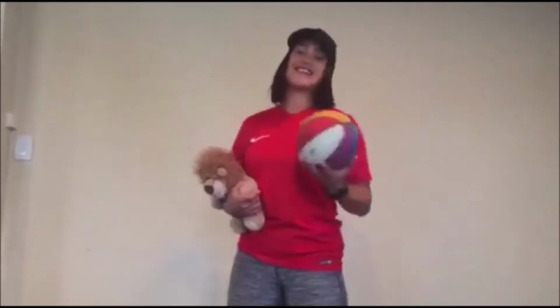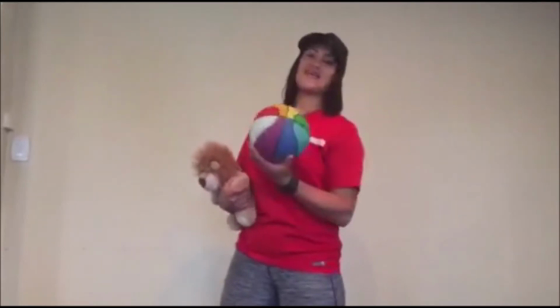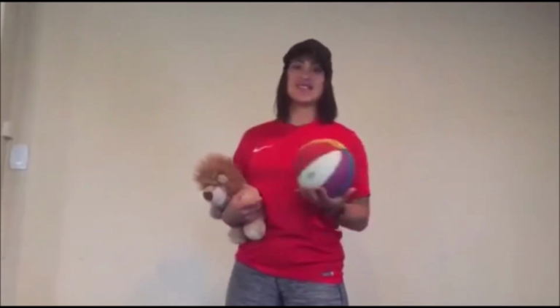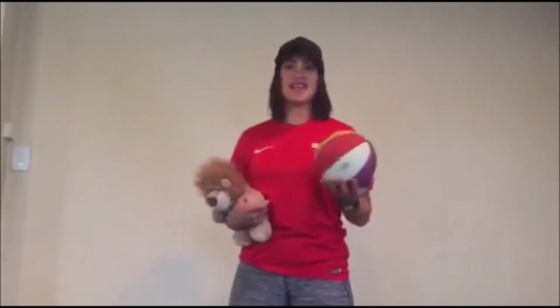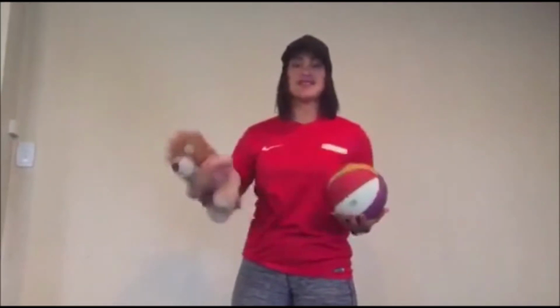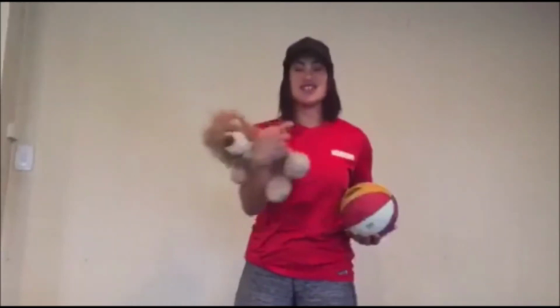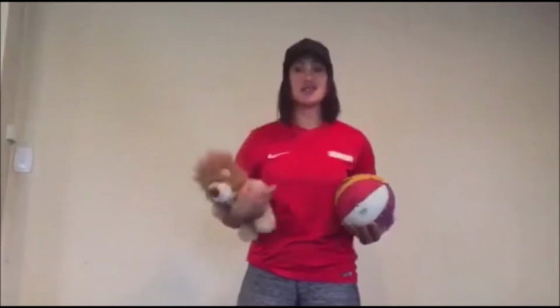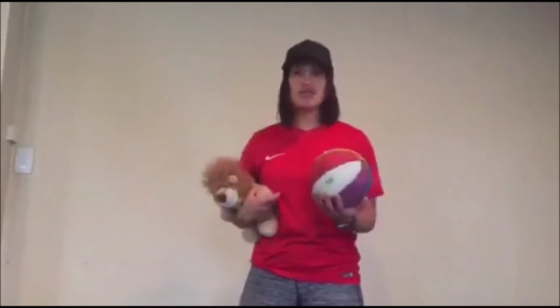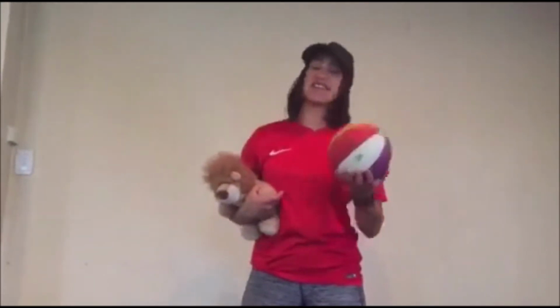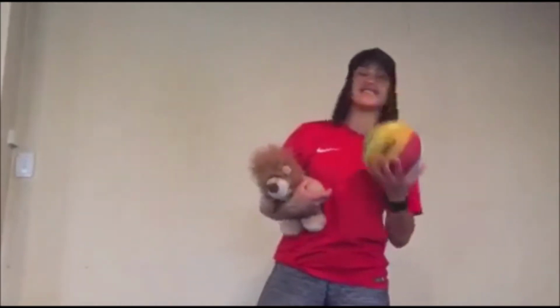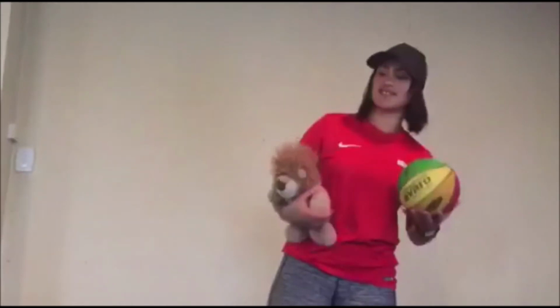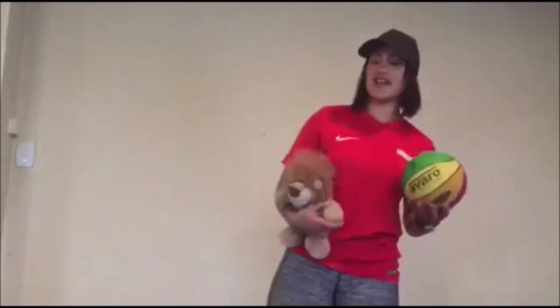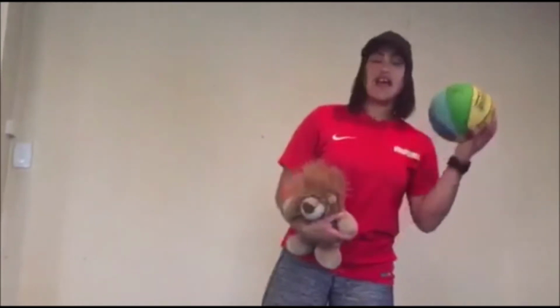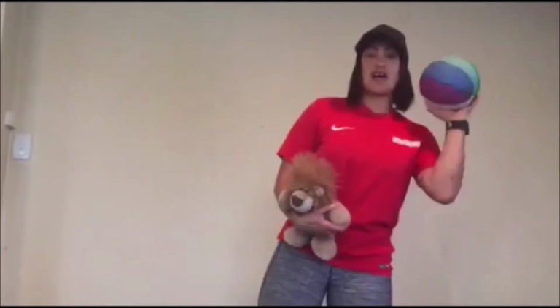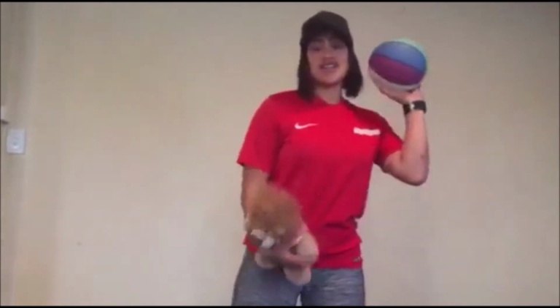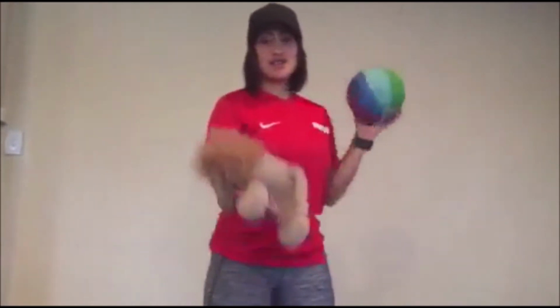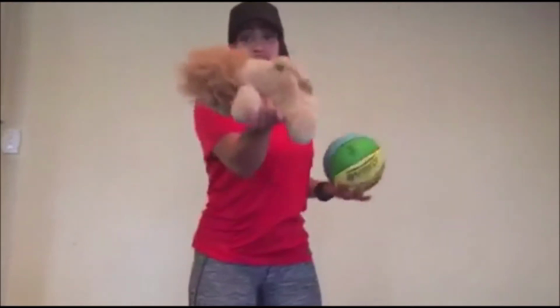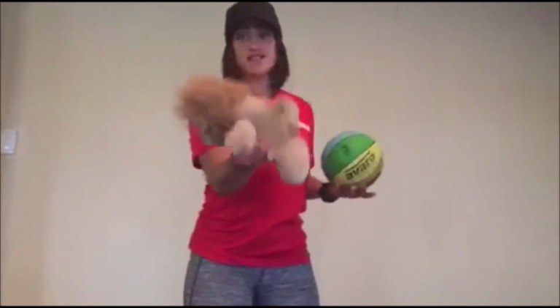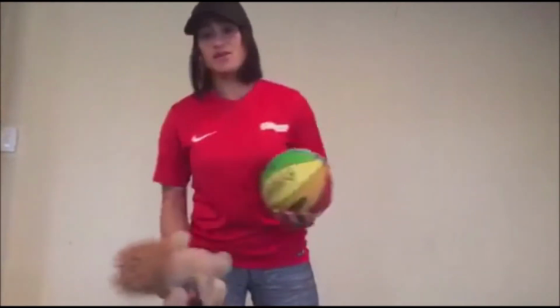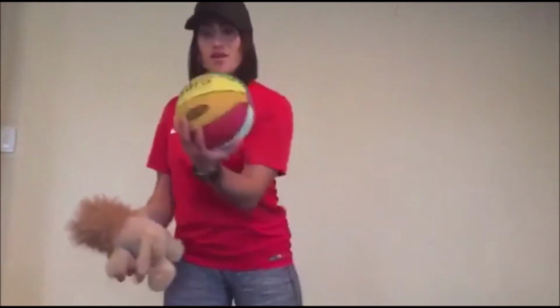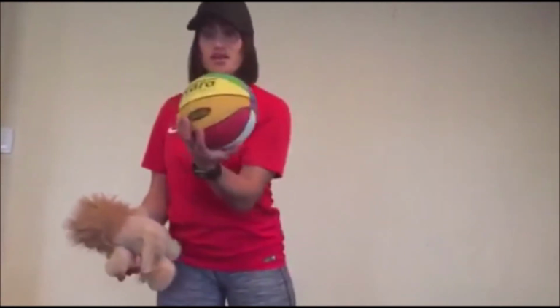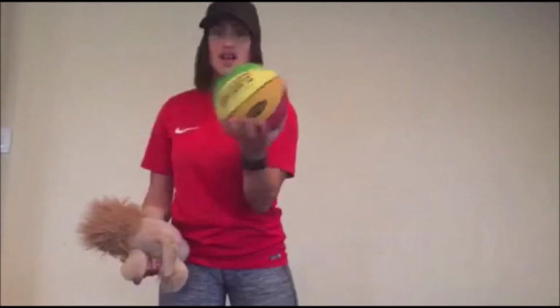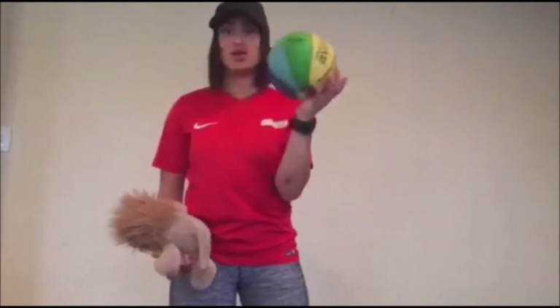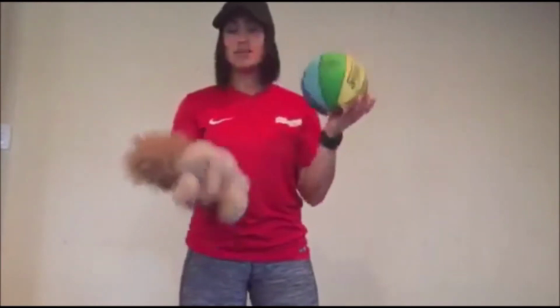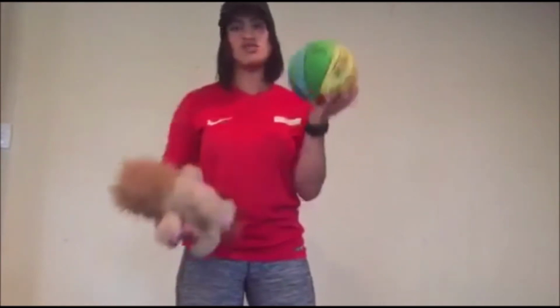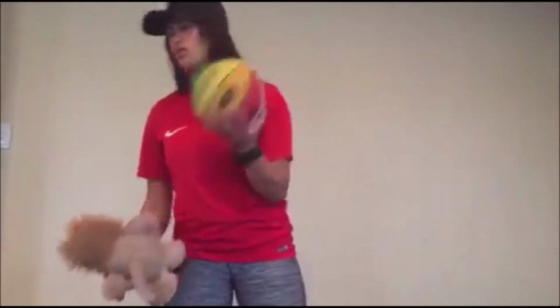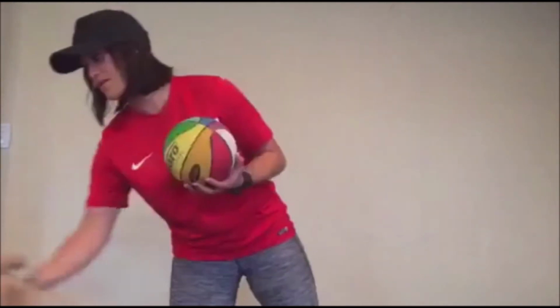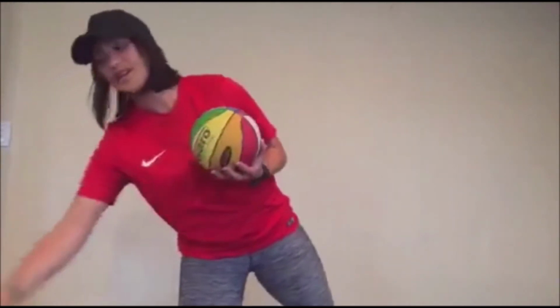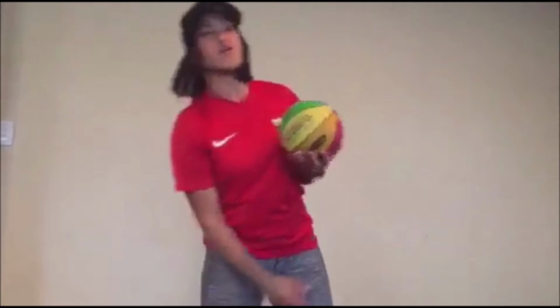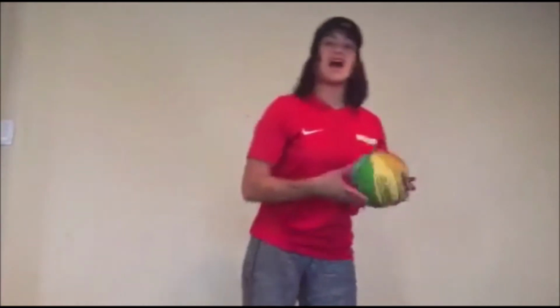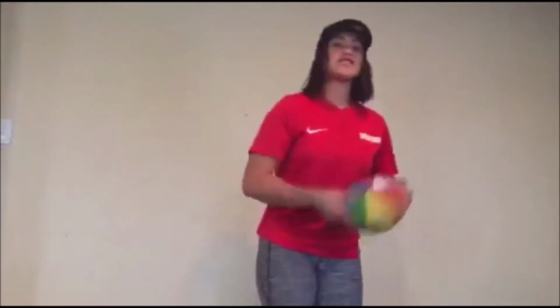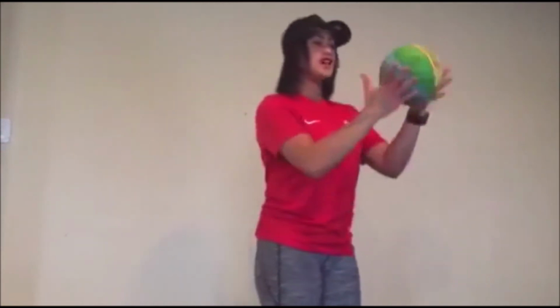Kia ora, my name is Harmony and I'm going to teach you how to do three basic exercises today. You can either use a soft toy or a ball — I'm going to use the ball today. So our first exercise is leg raises.